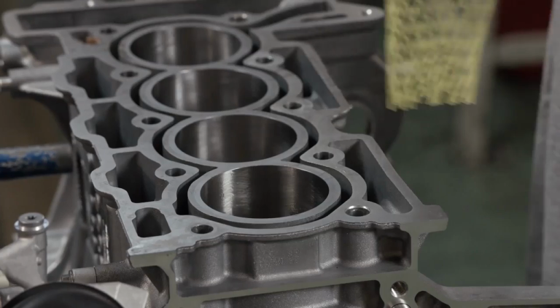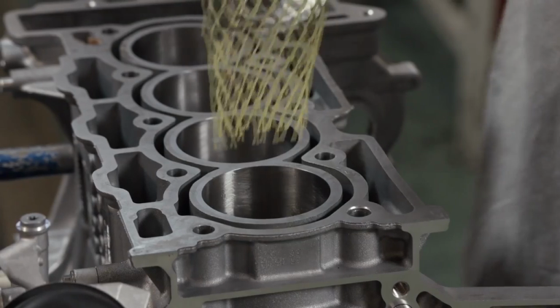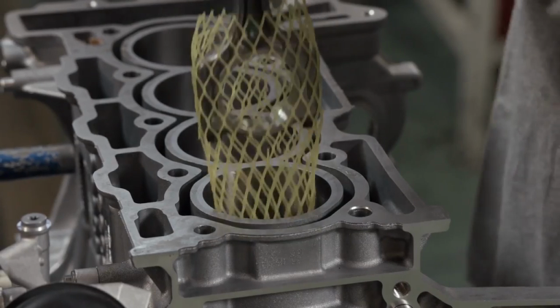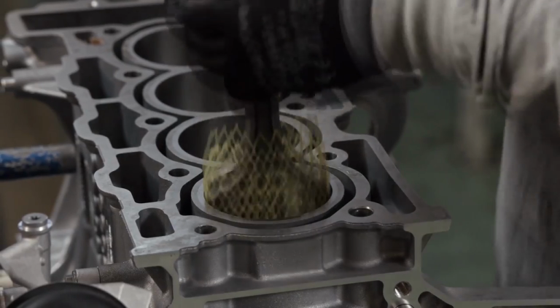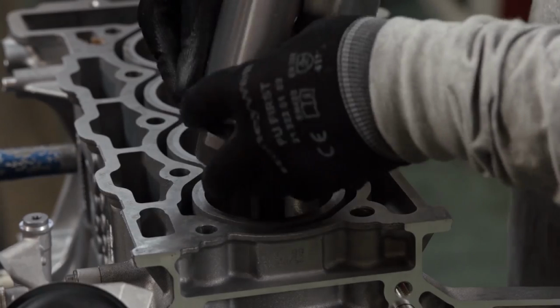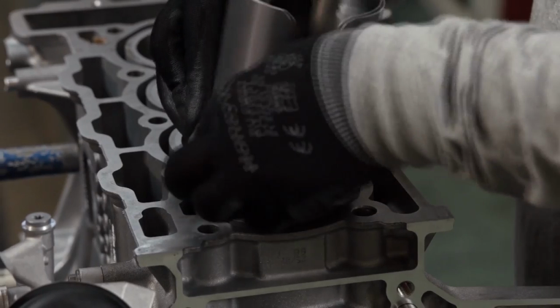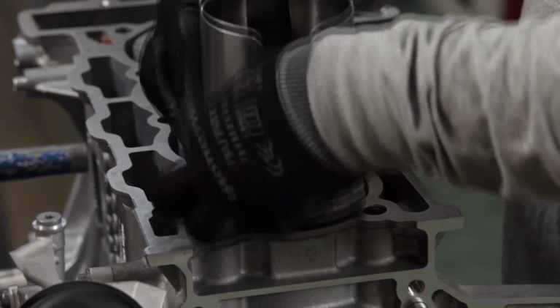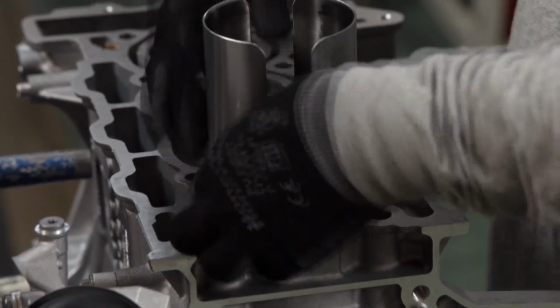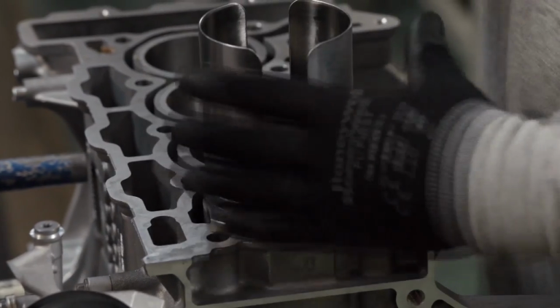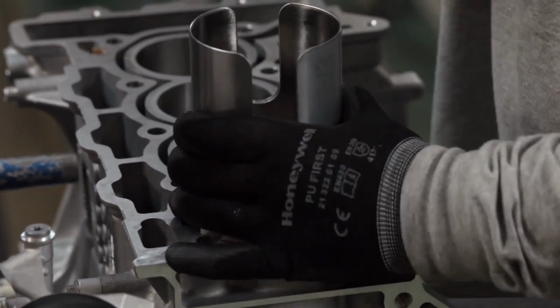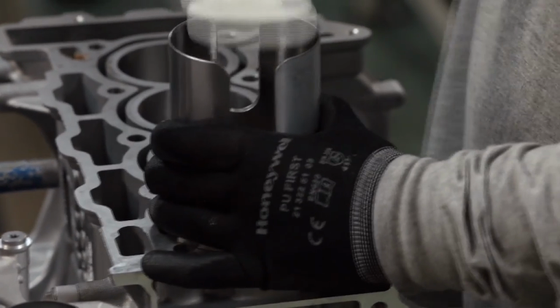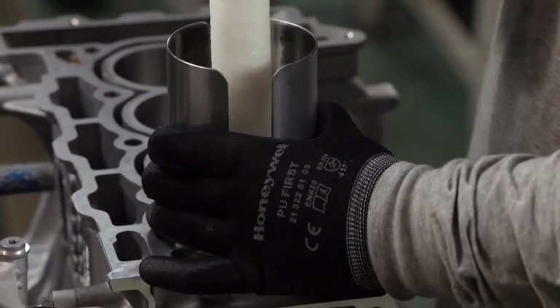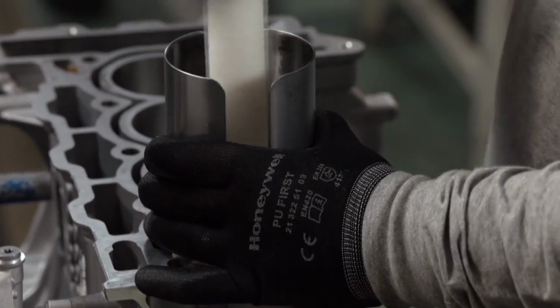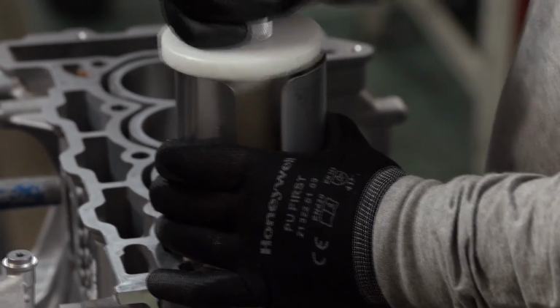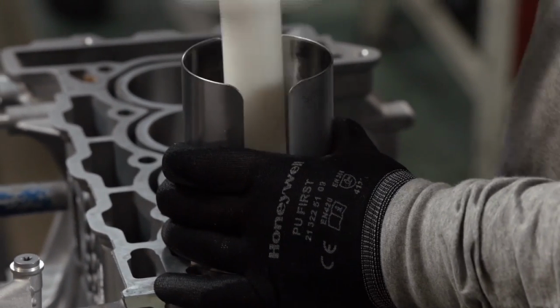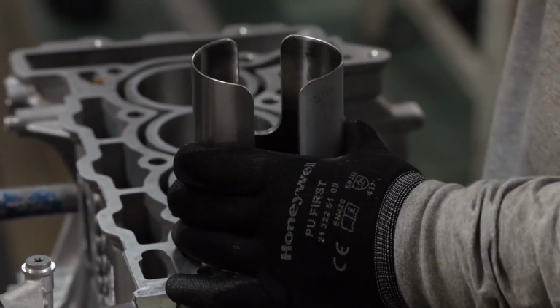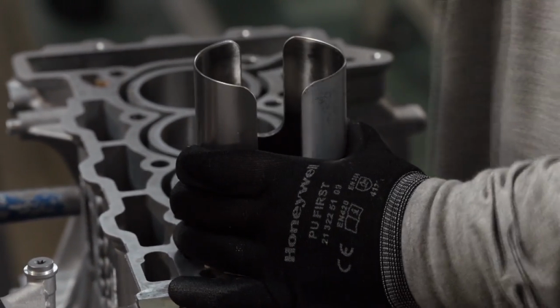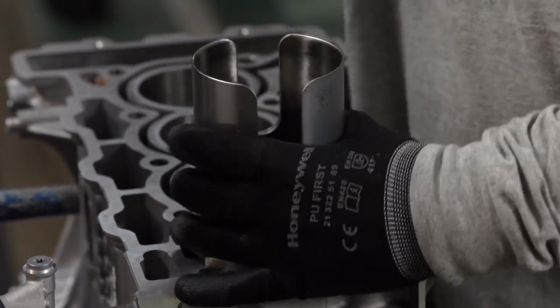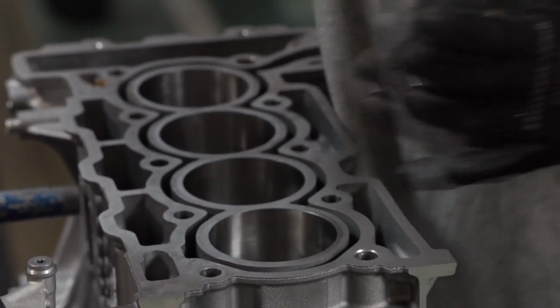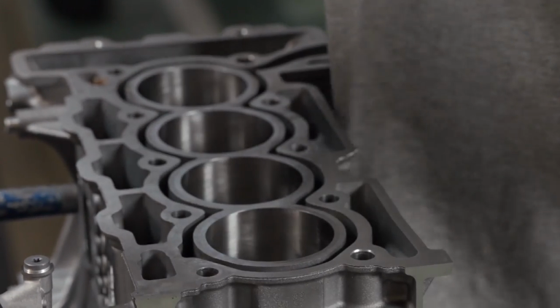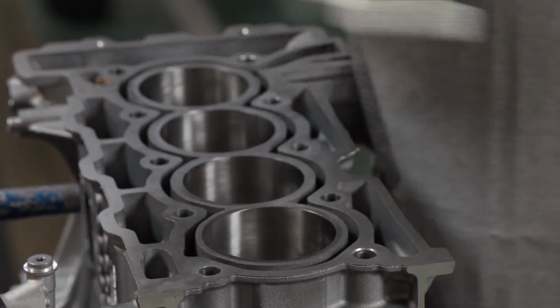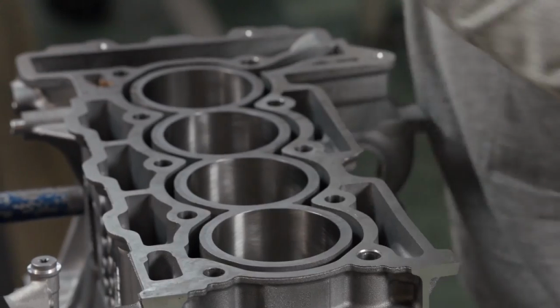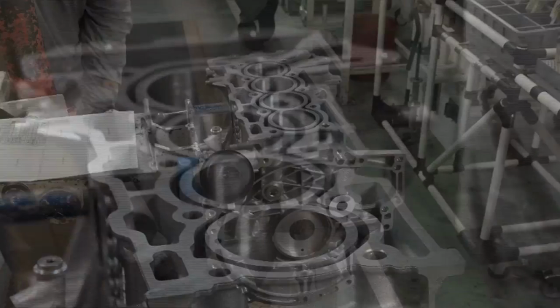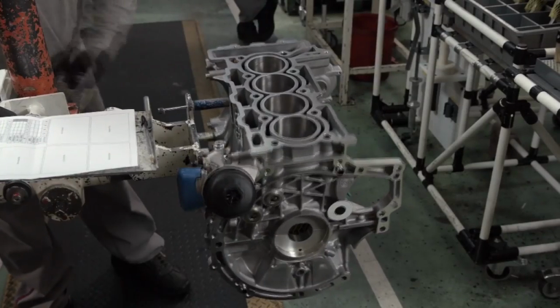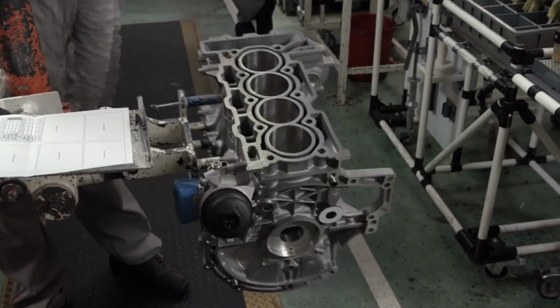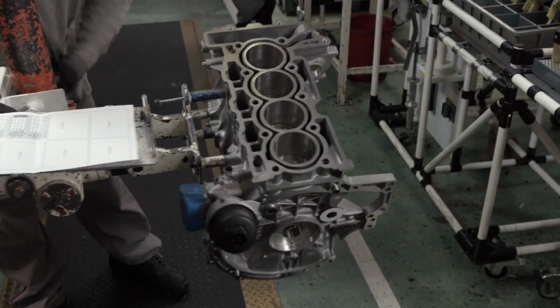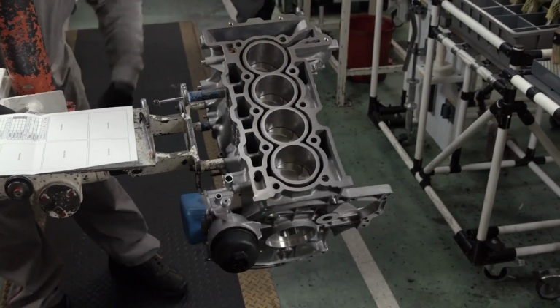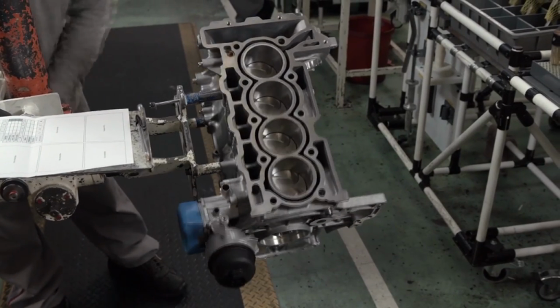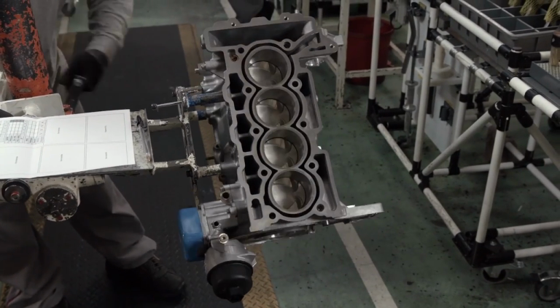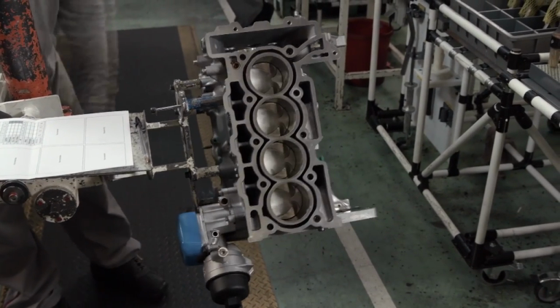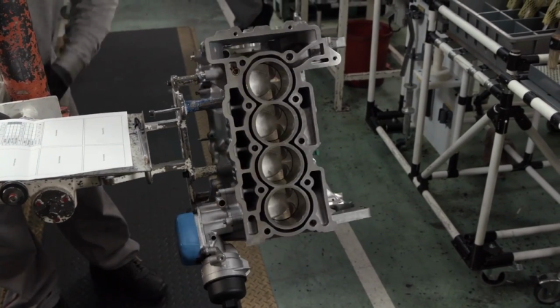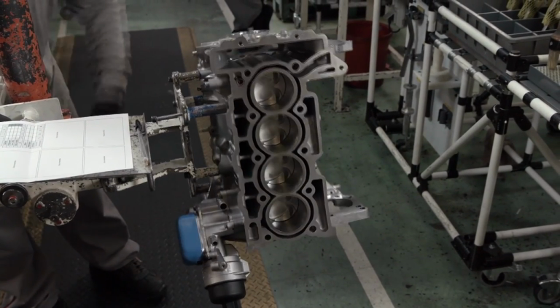Once all four cylinders have been installed, the engine block is cranked 180 degrees so the other end of the boreholes are accessible, ready for the next phase of assembly.